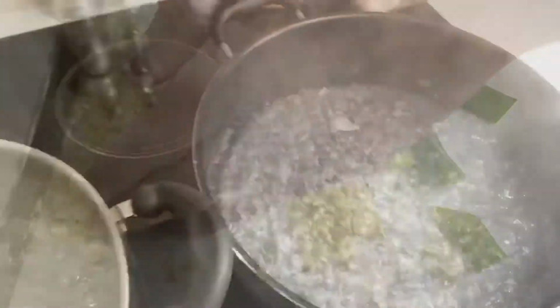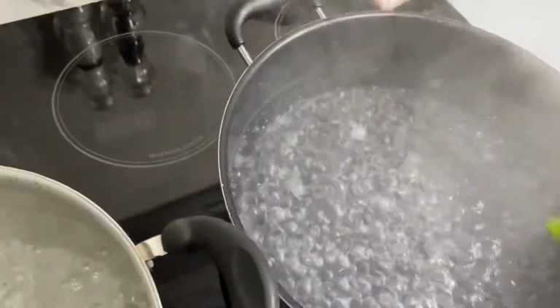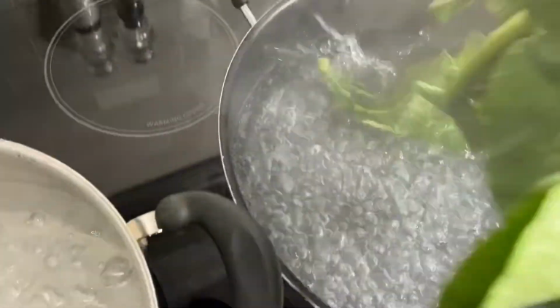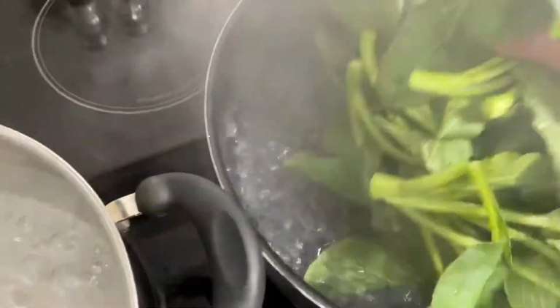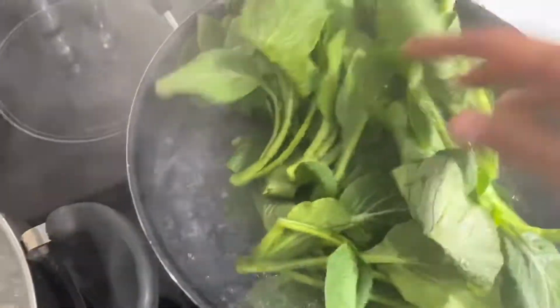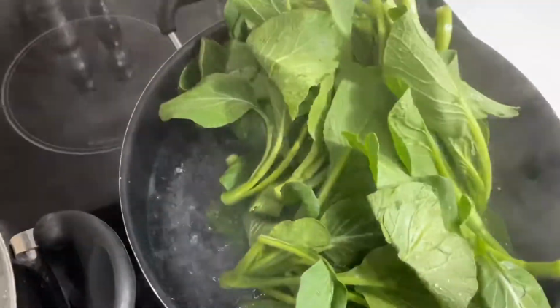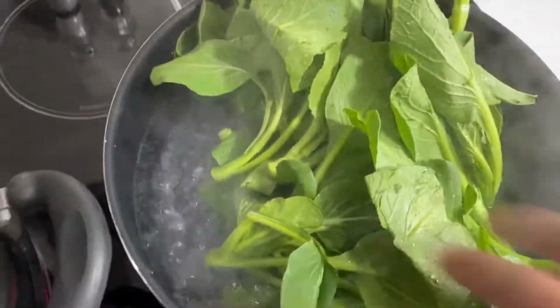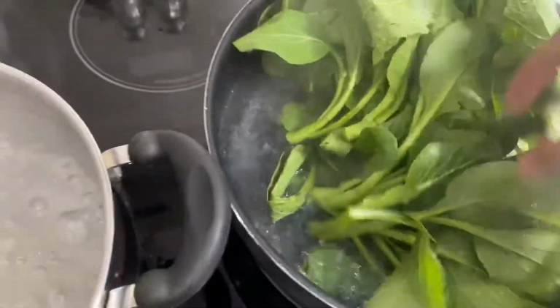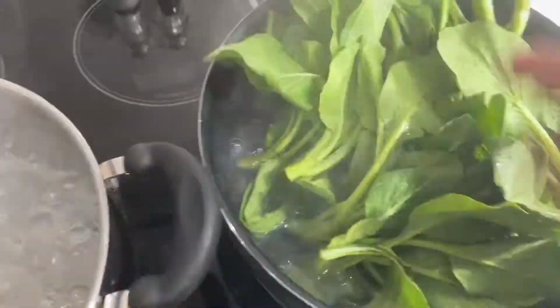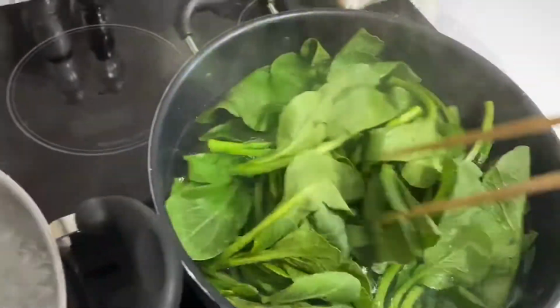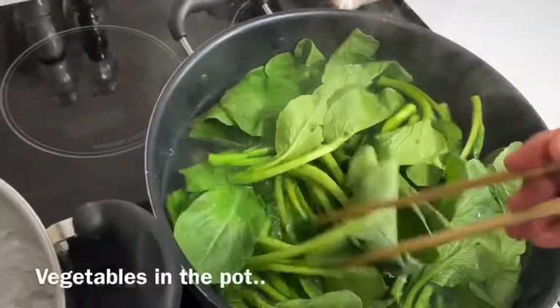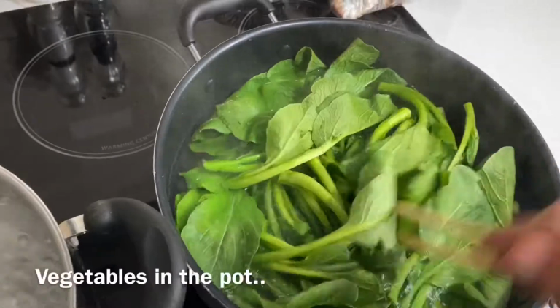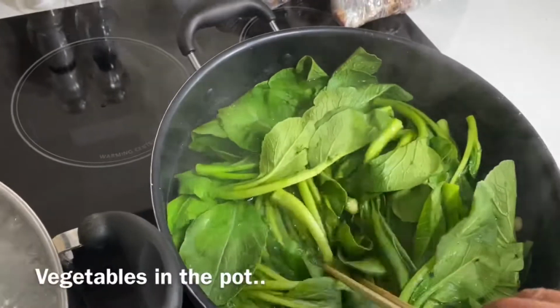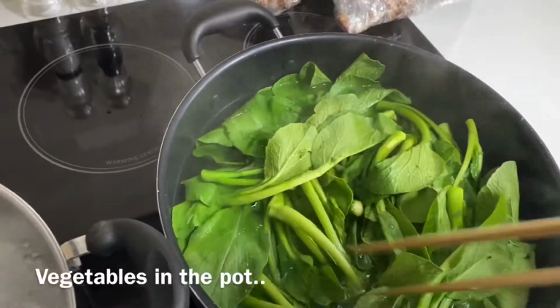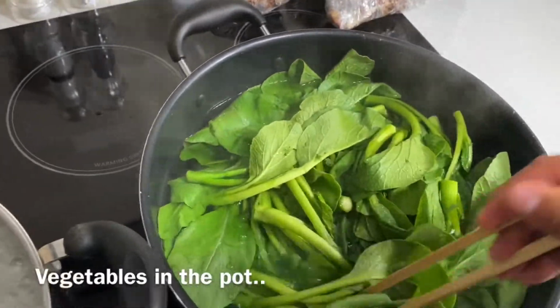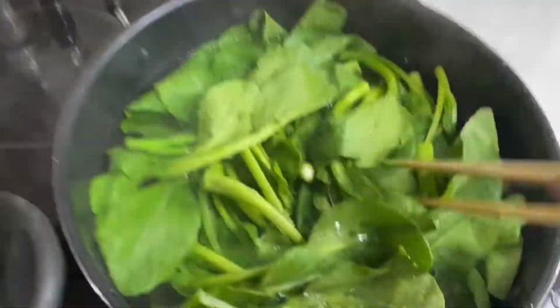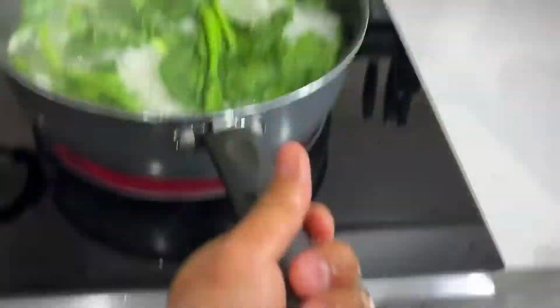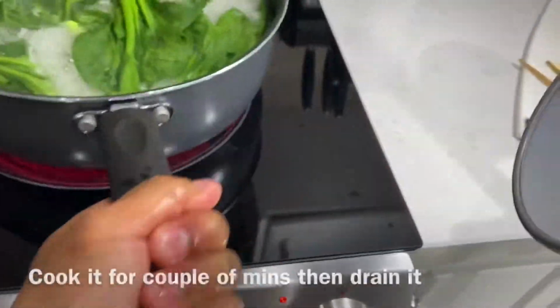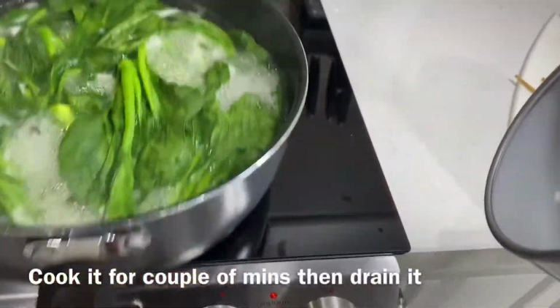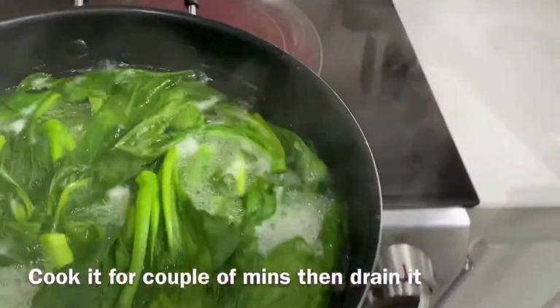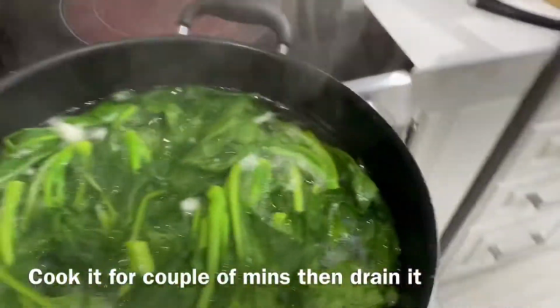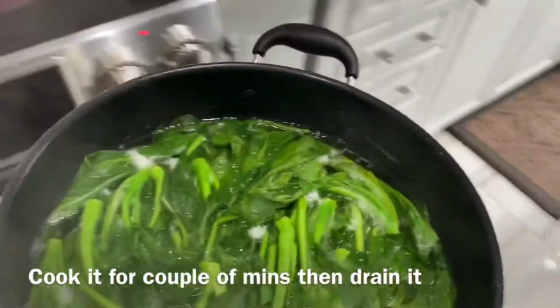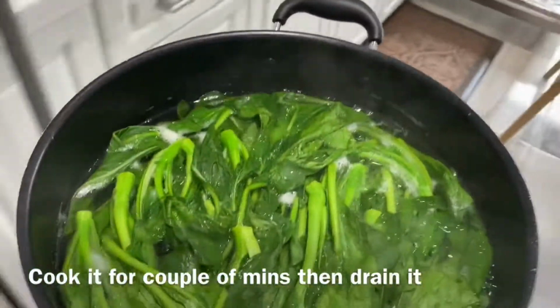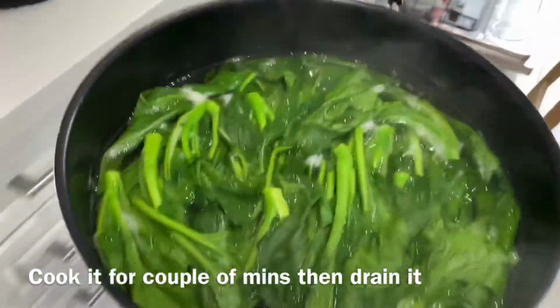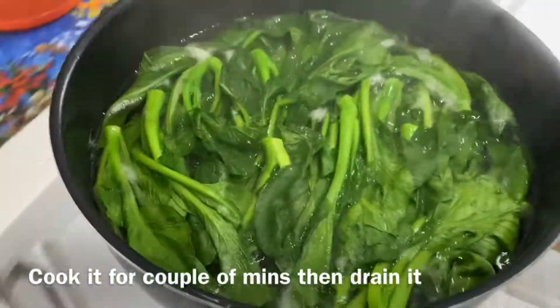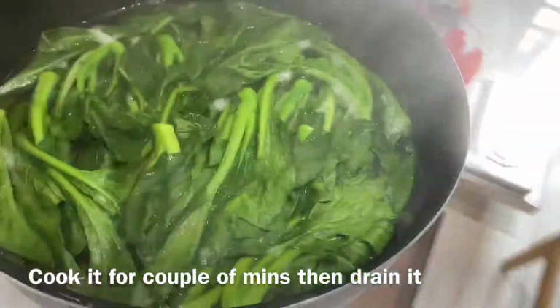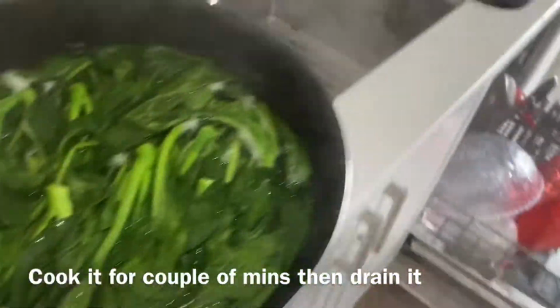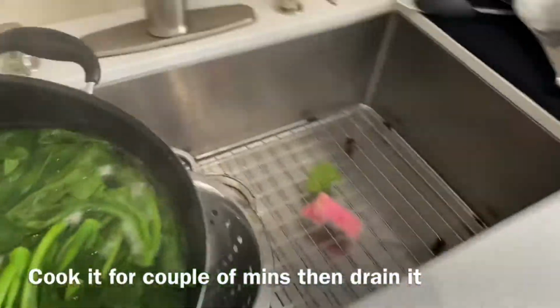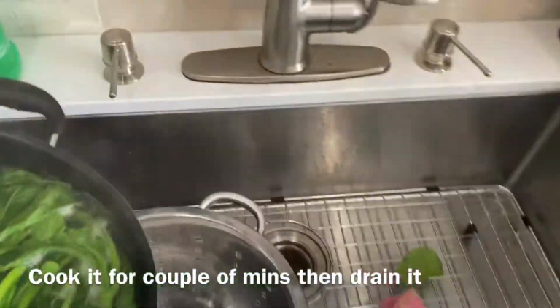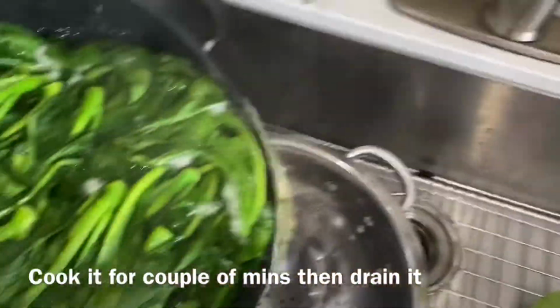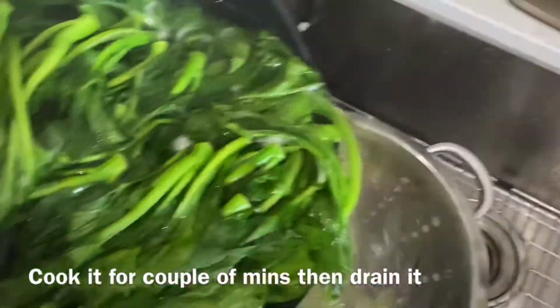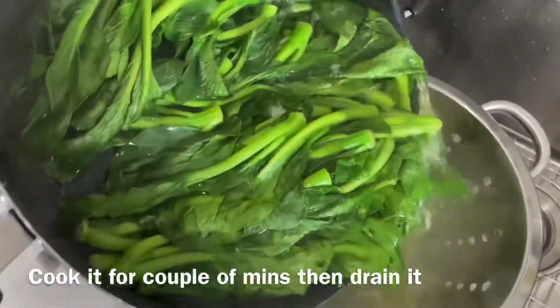Boil the water and throw in the vegetables. Cook it for a couple minutes. Bring it to the sink. Drain the vegetables.